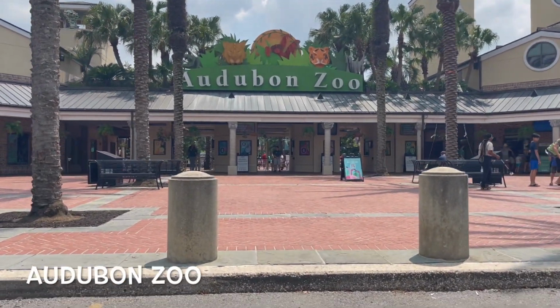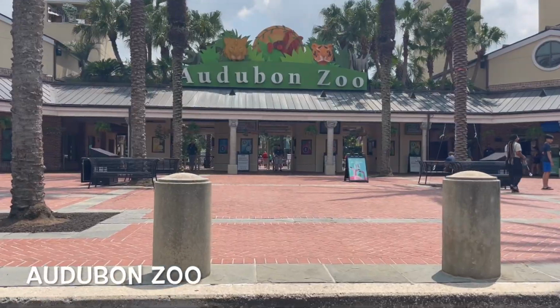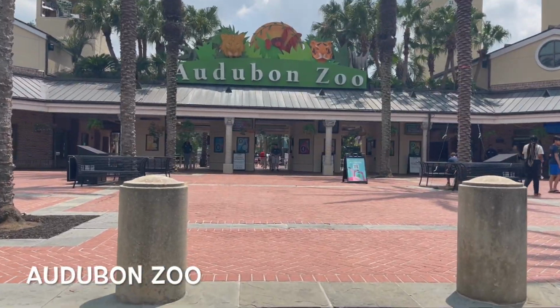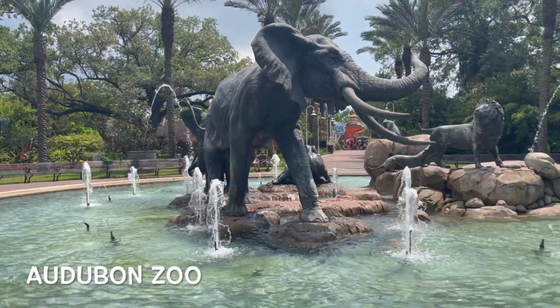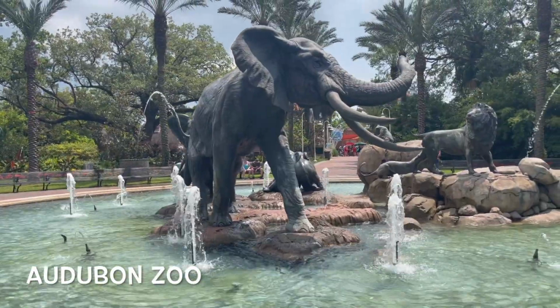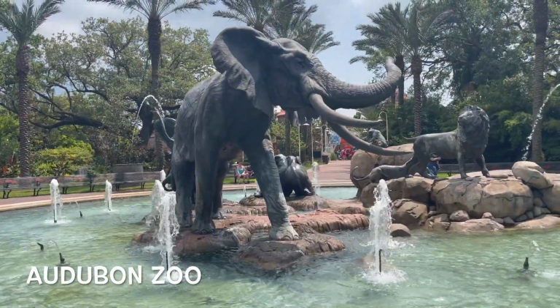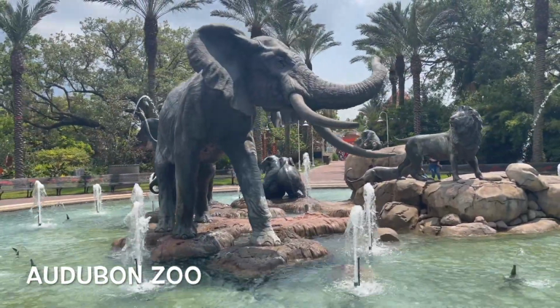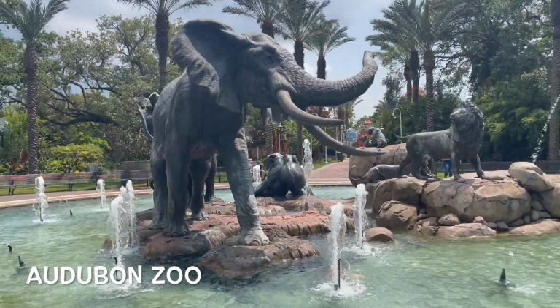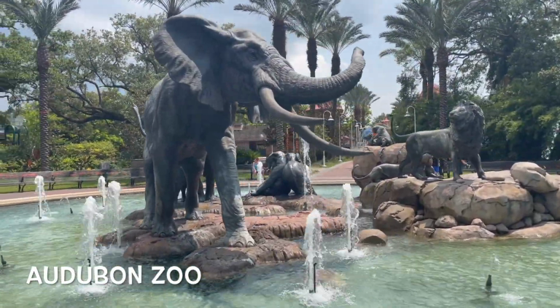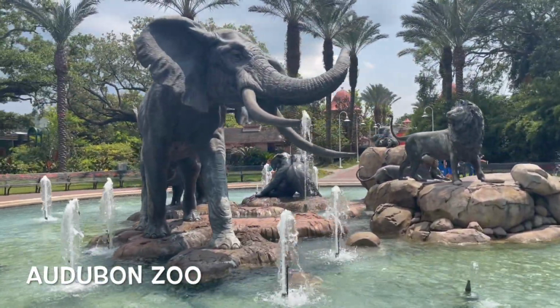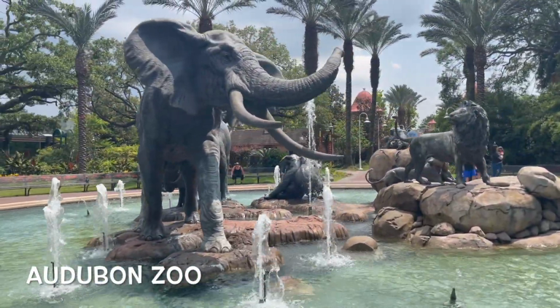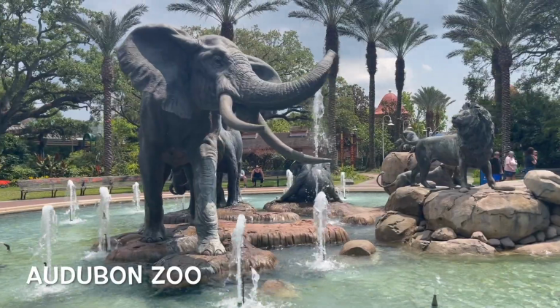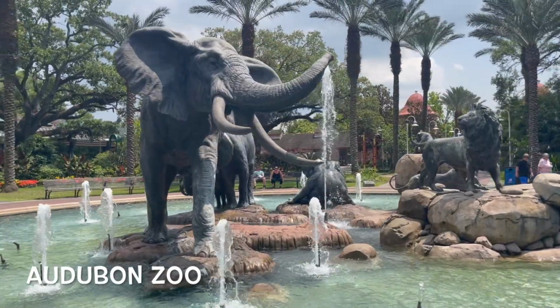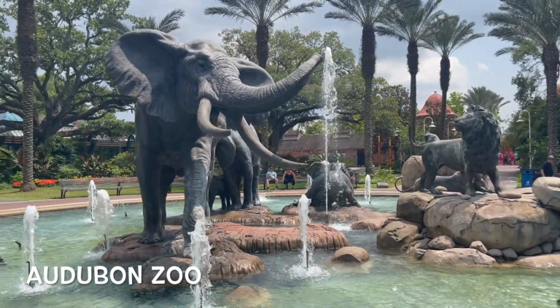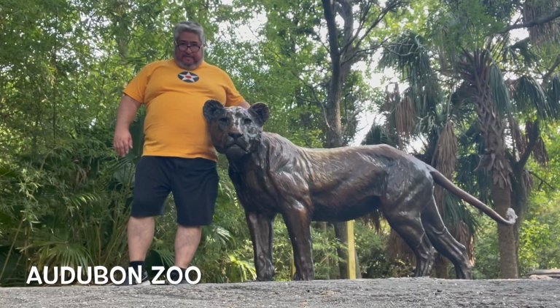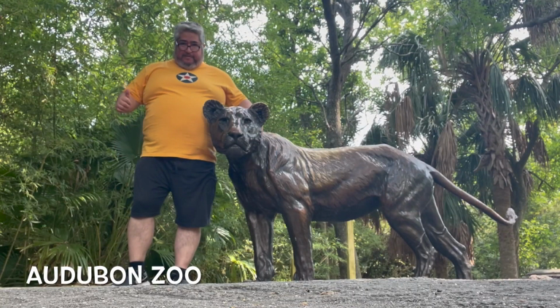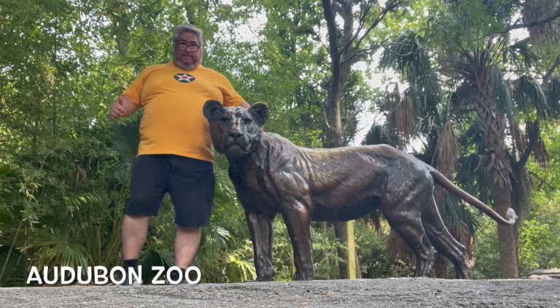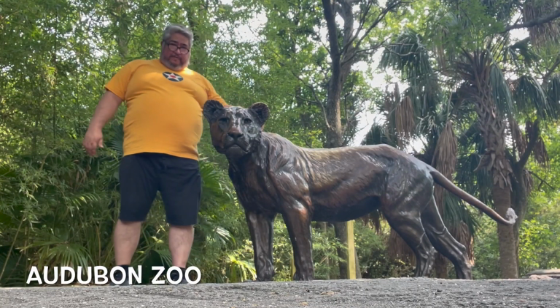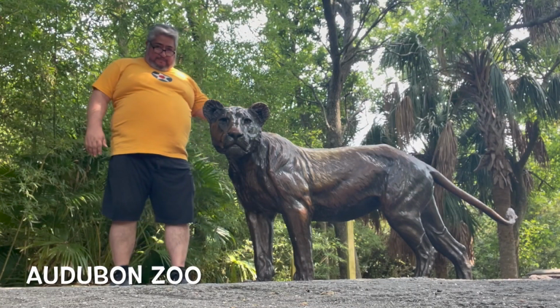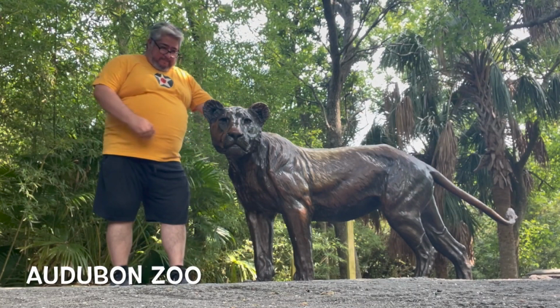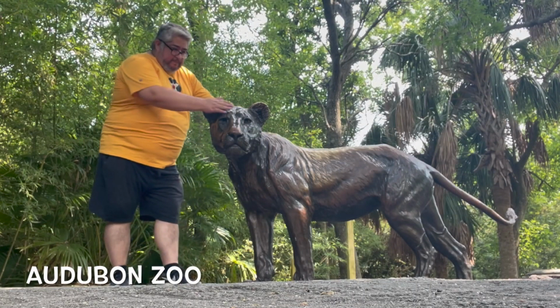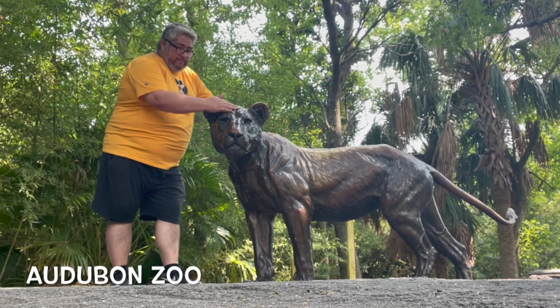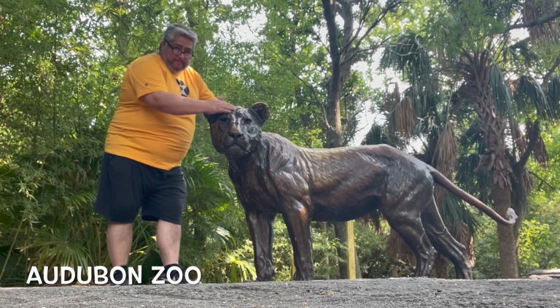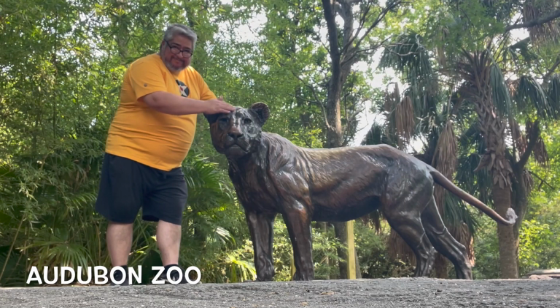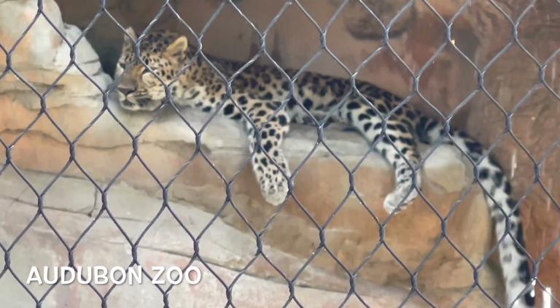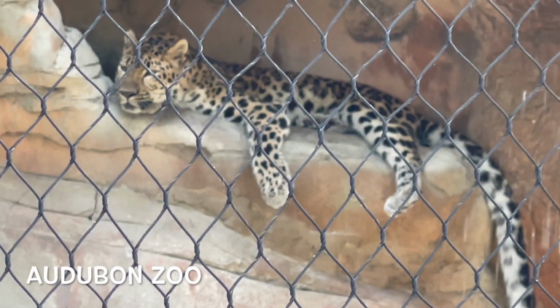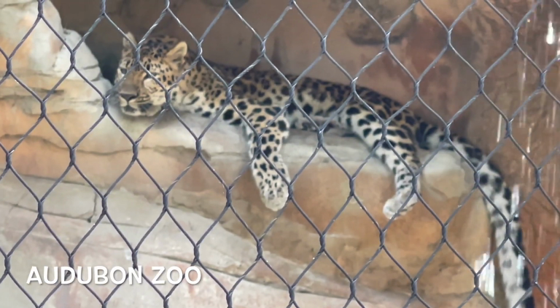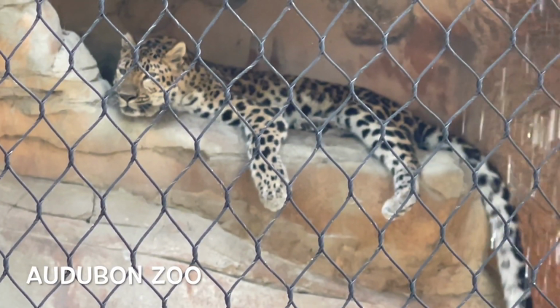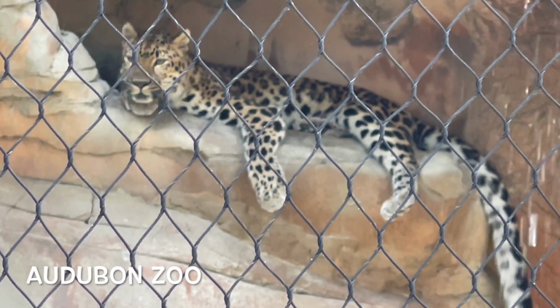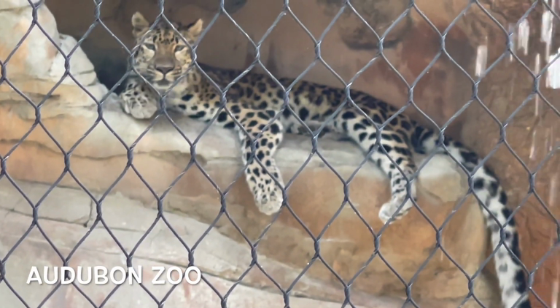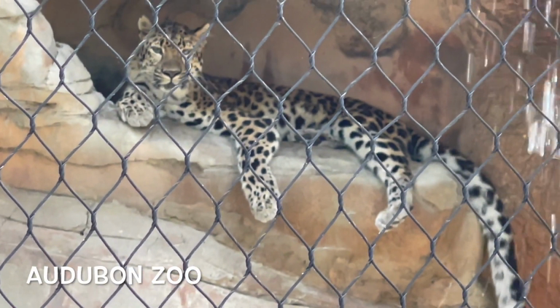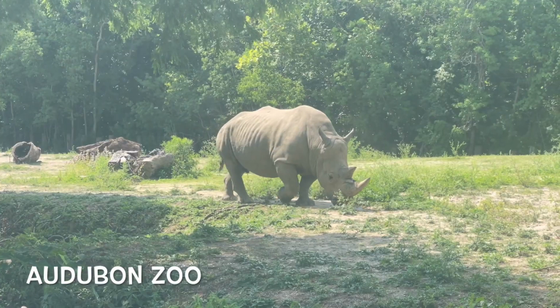Also, if you get a chance, go to the Audubon Zoo. The grounds are amazing — they have a lot of statues, and you get to see some of the animals when it's not too hot. I went there in the summer, and the poor kitty was struggling with all the heat.